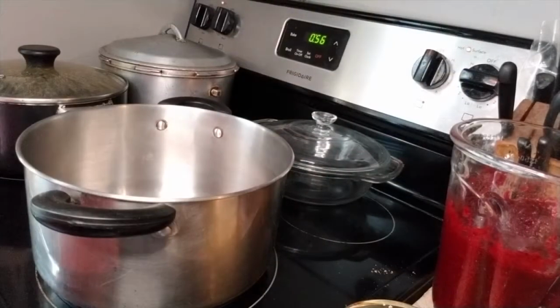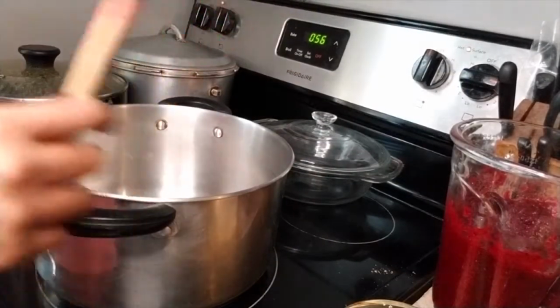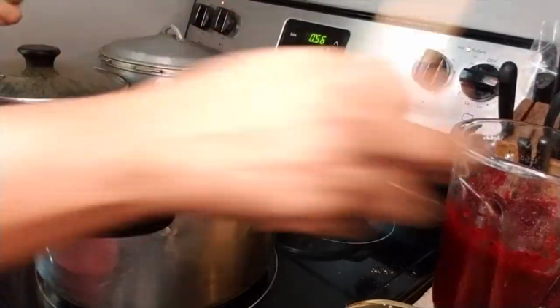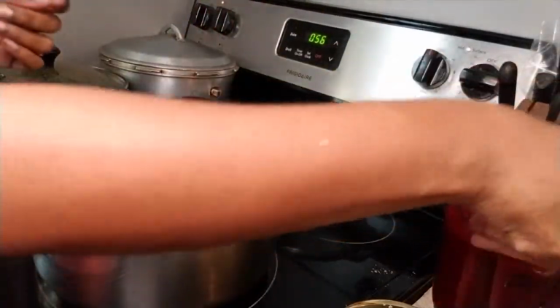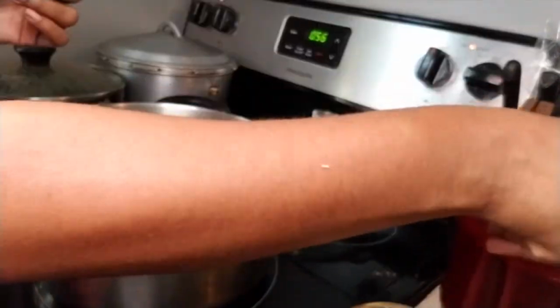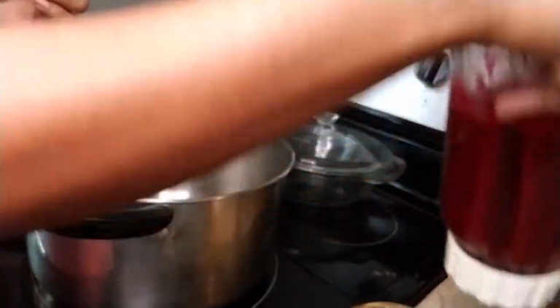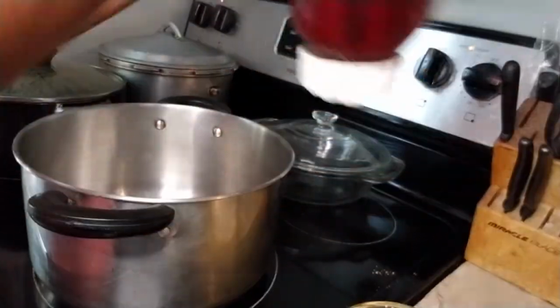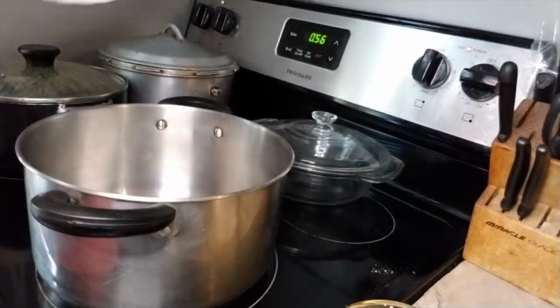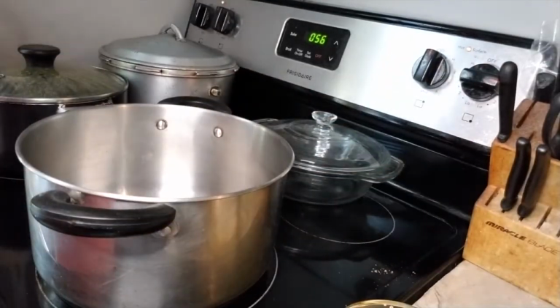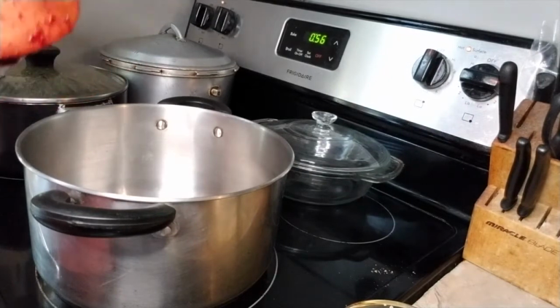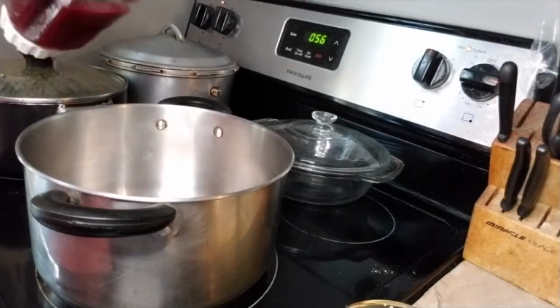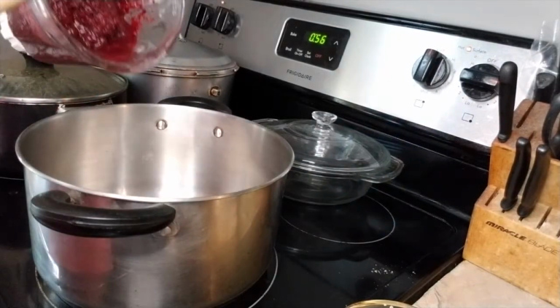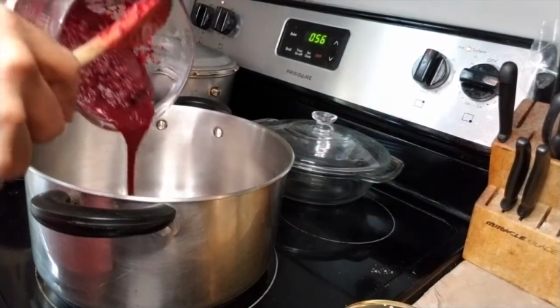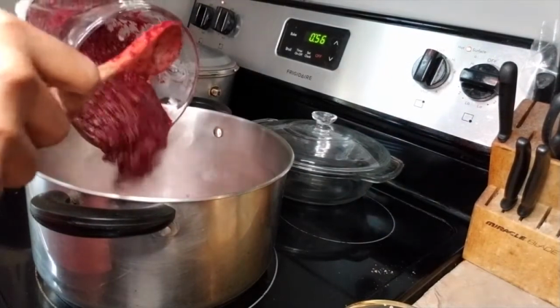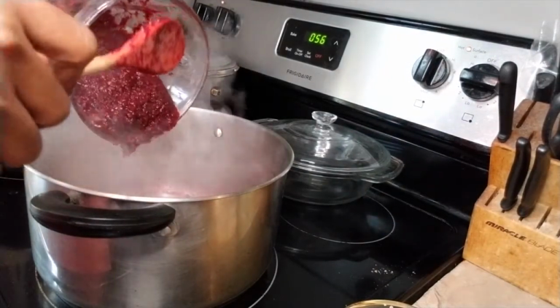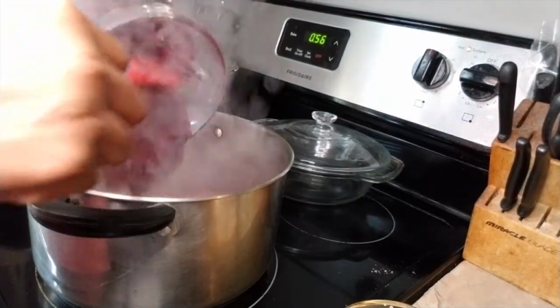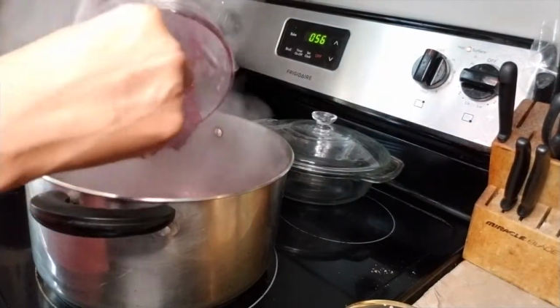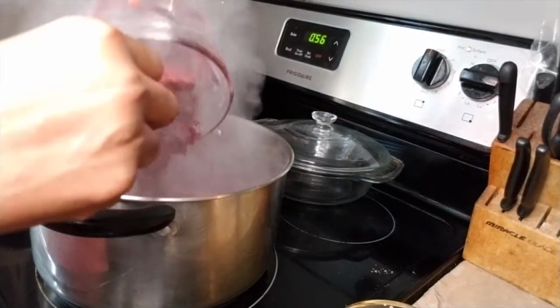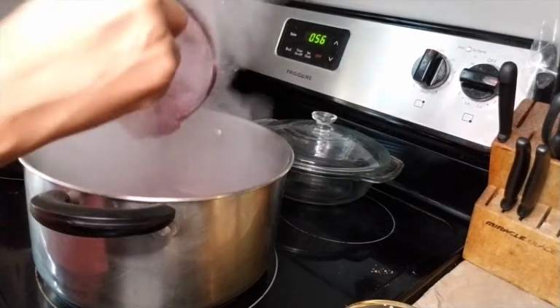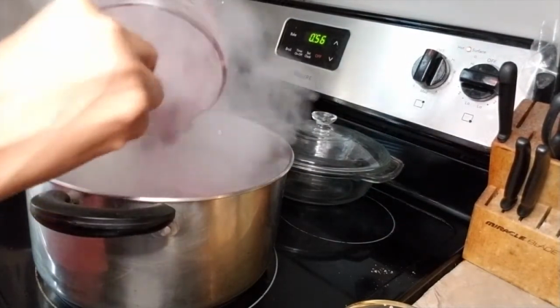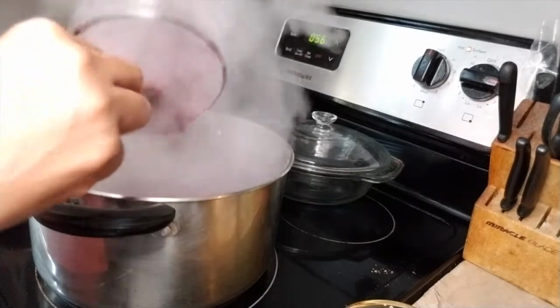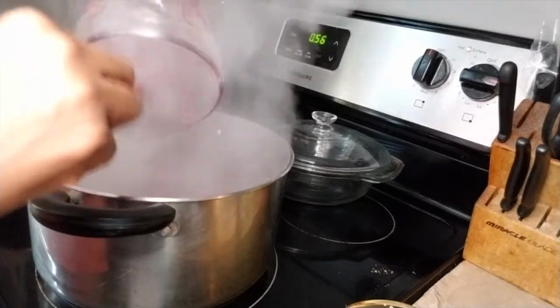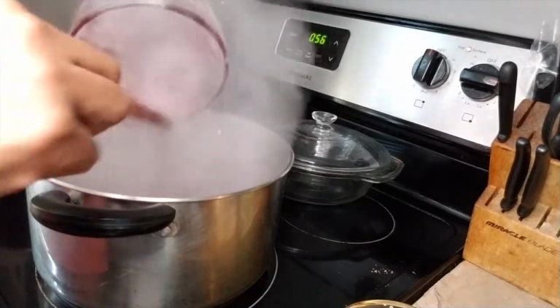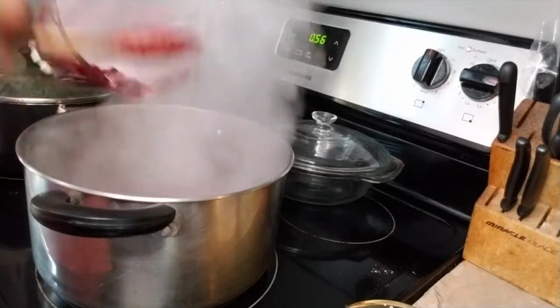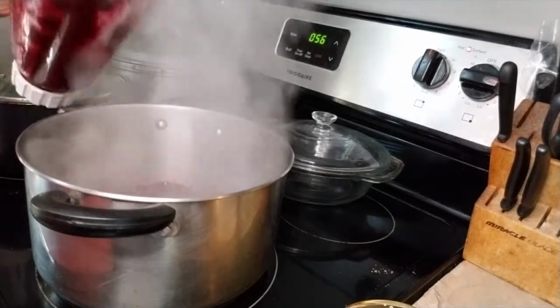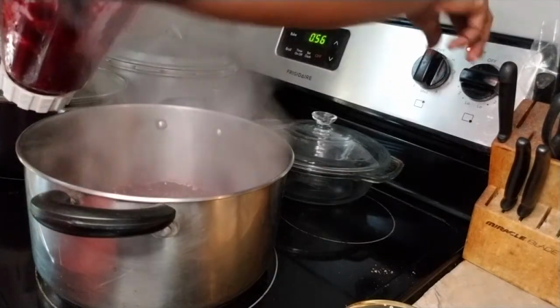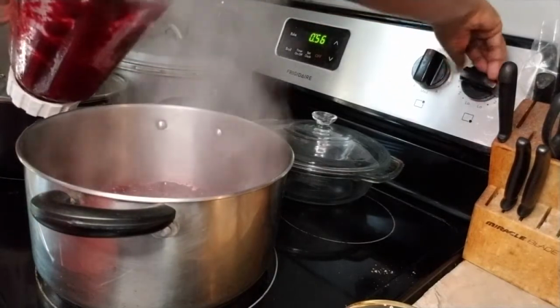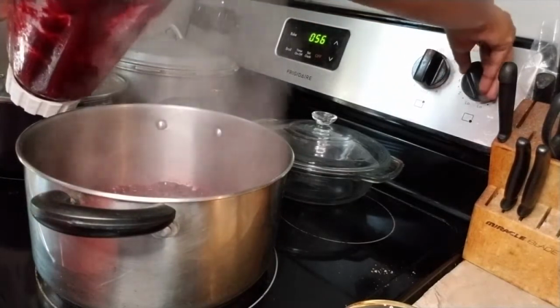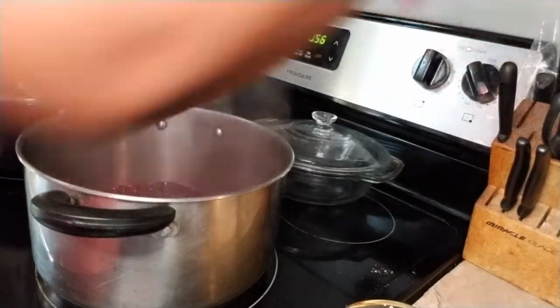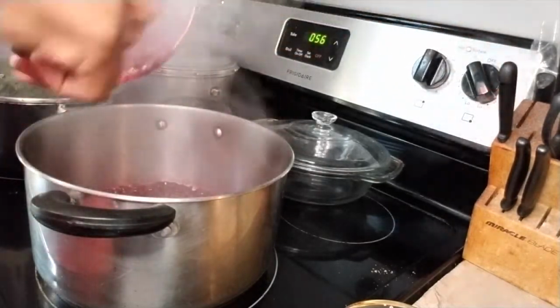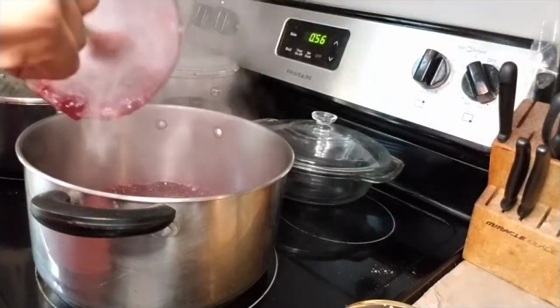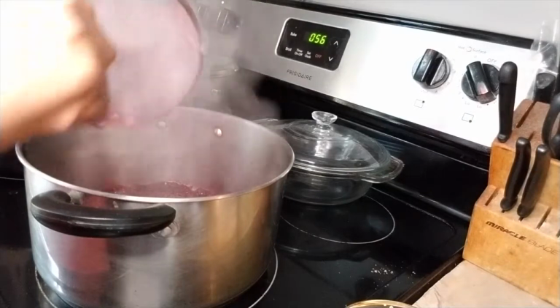Now we are moving over to the stove with the blended sorrel. We are going to be cooking that for about 10 minutes. I had my pot preheating and I'm just scraping out what's in the blender into the pot.